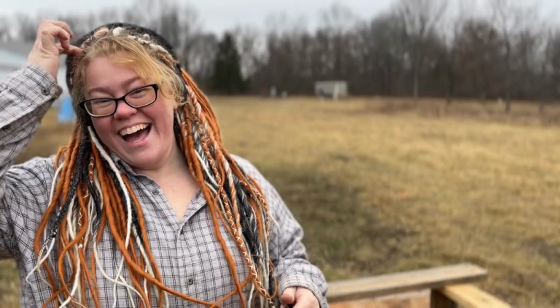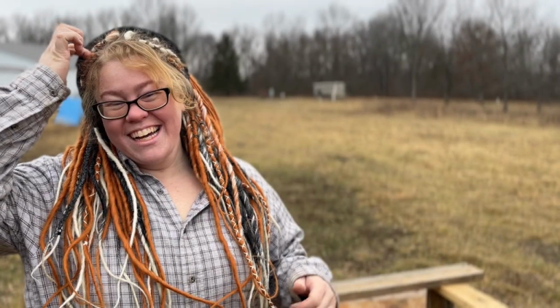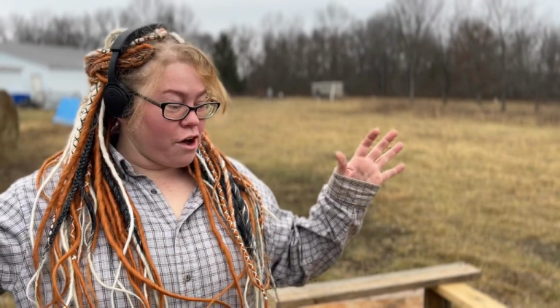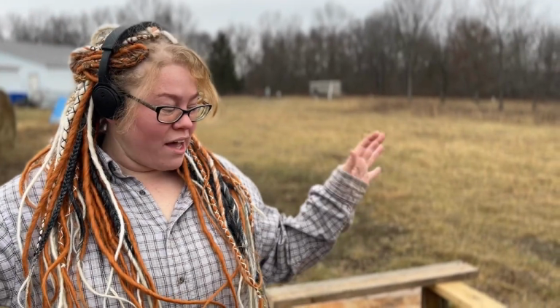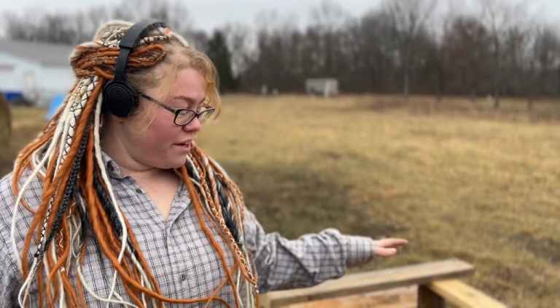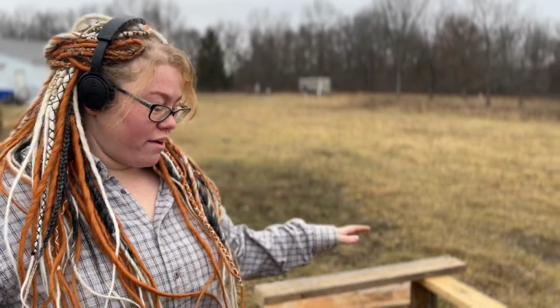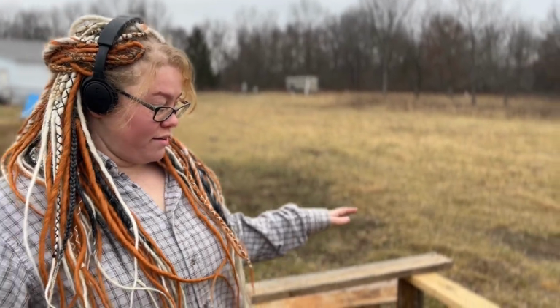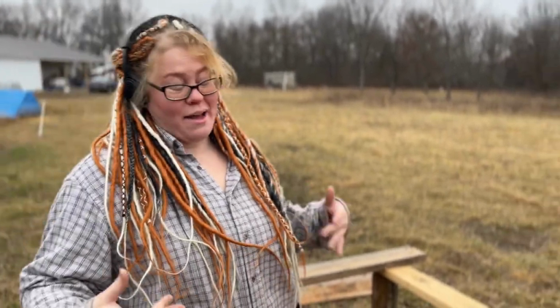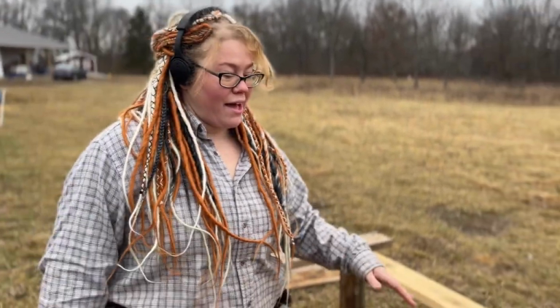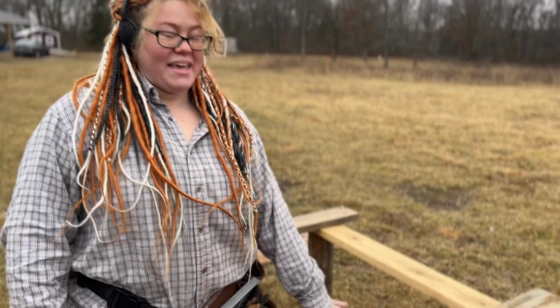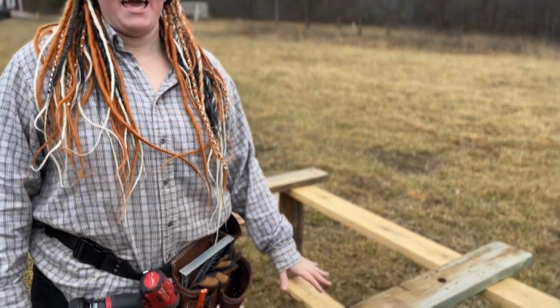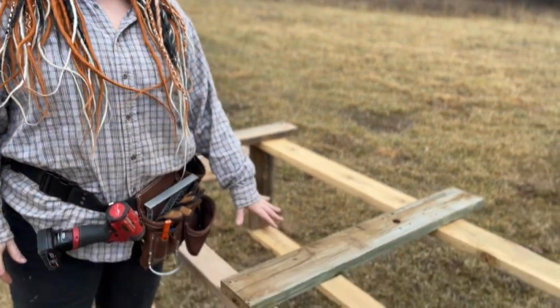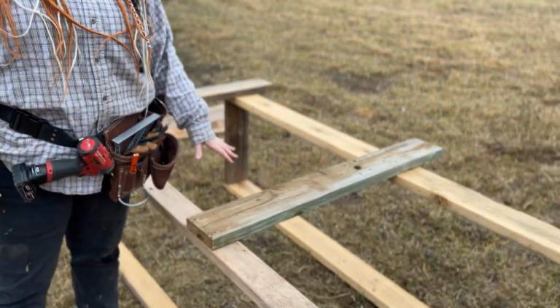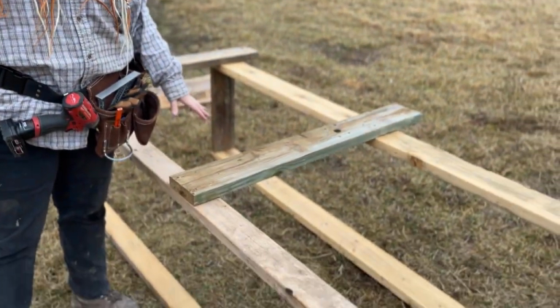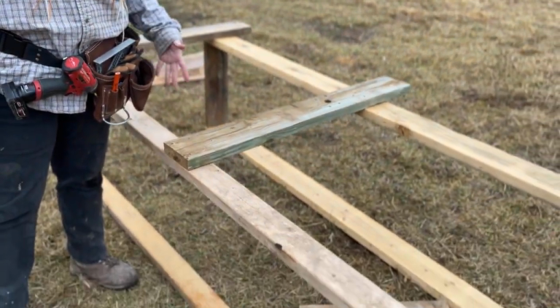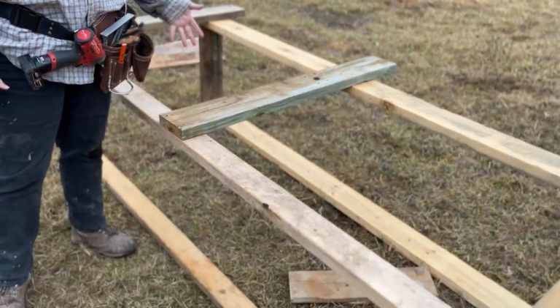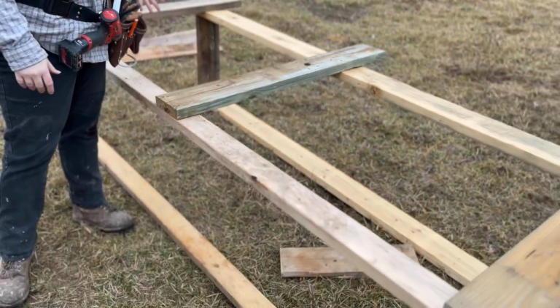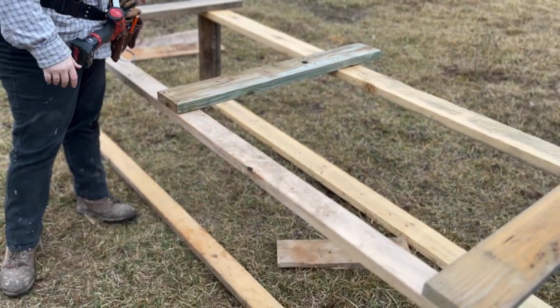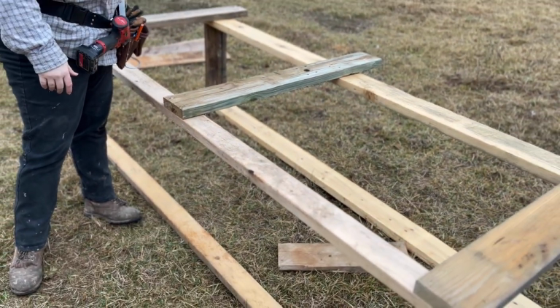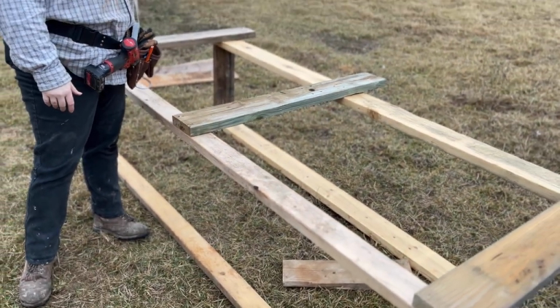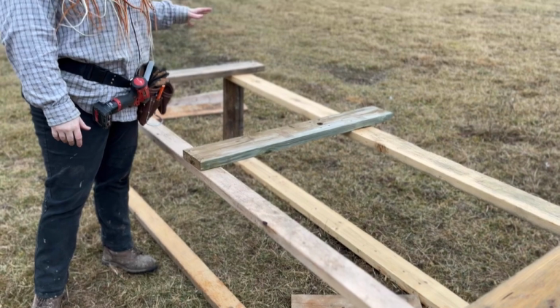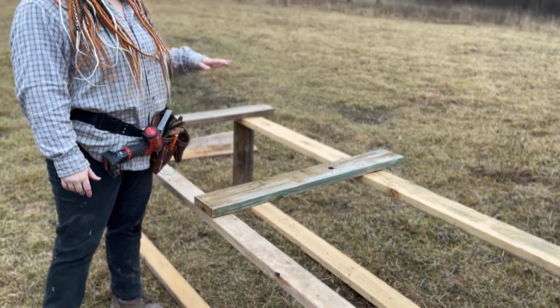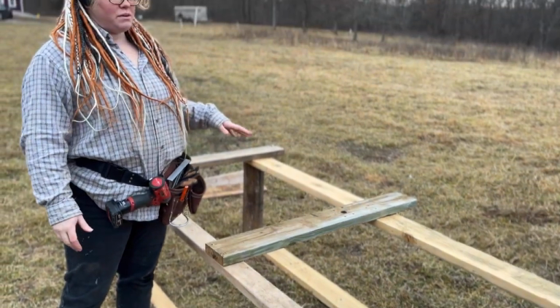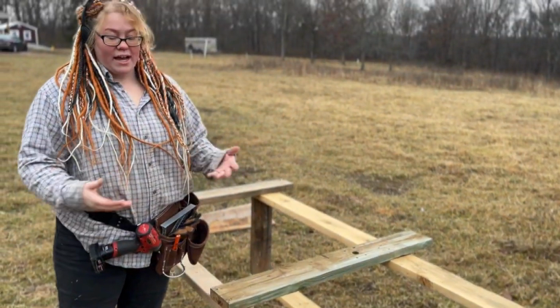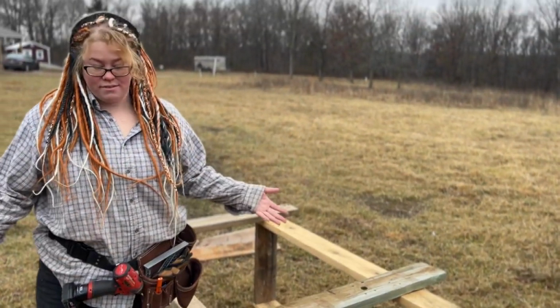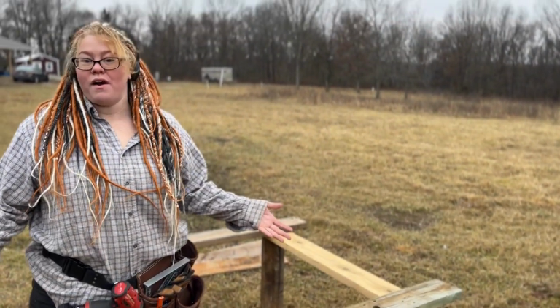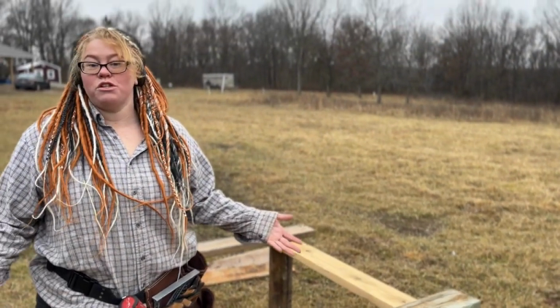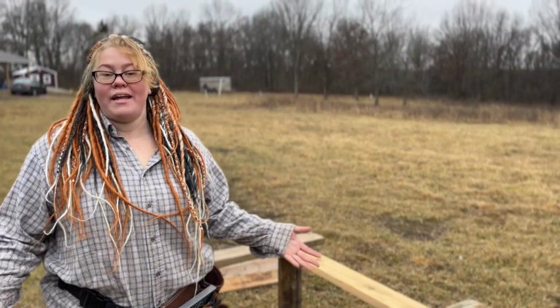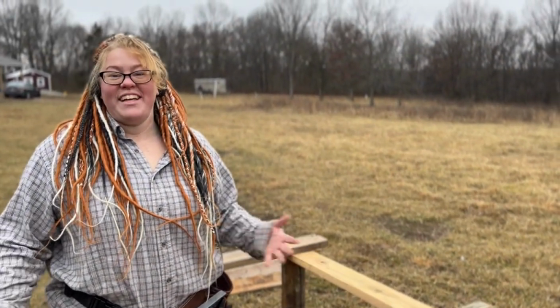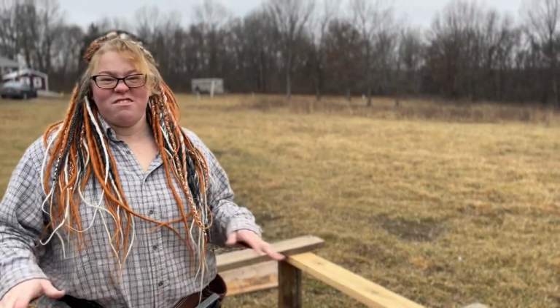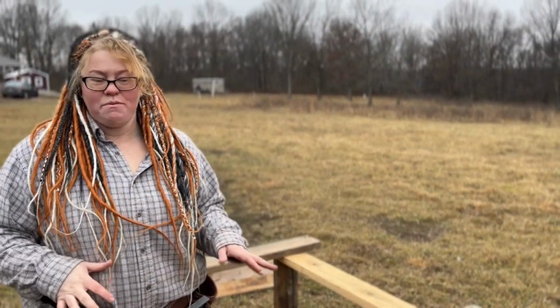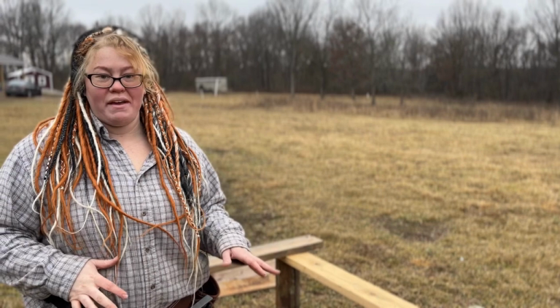Hi! So over here I am making a hay feeder for when the goats are out grazing. Since it is winter and the ground is pretty short right now, they don't have much to pick at.